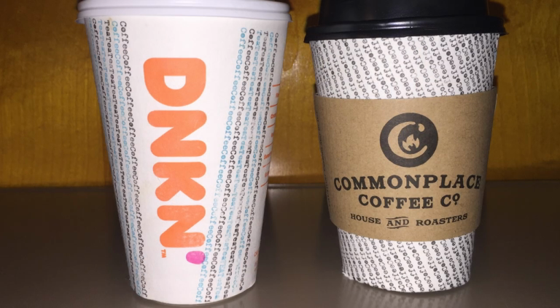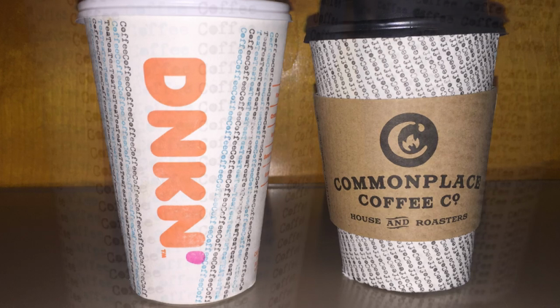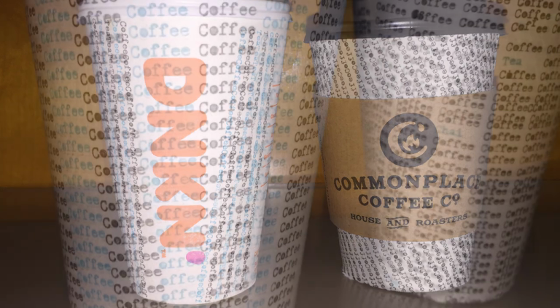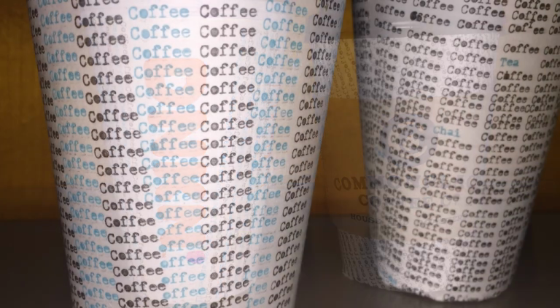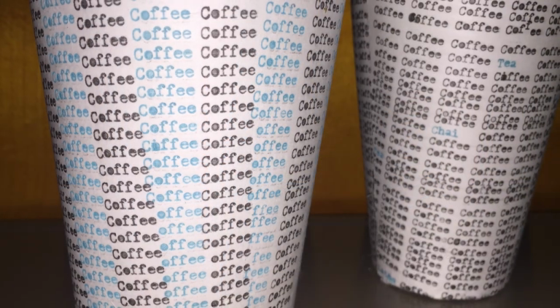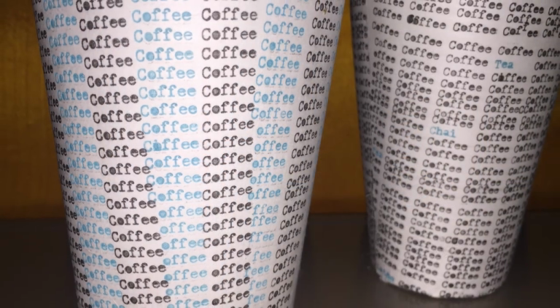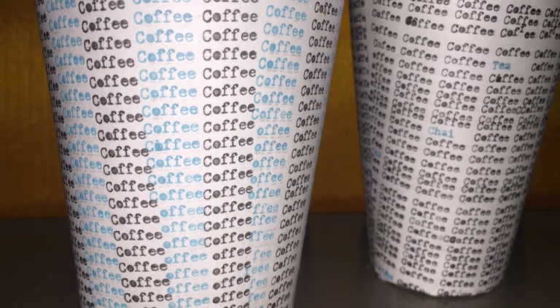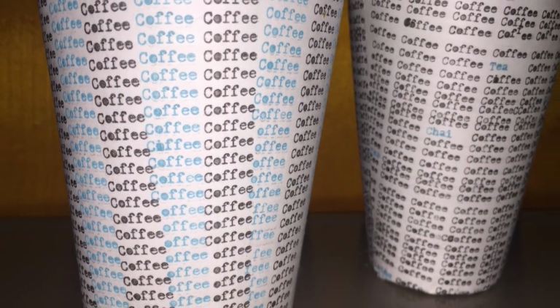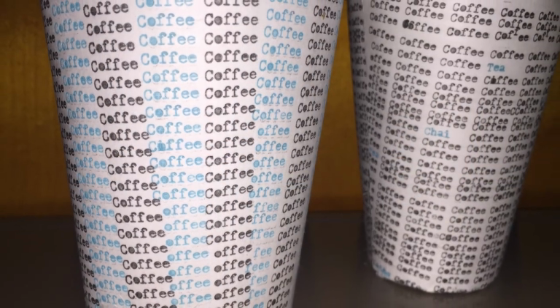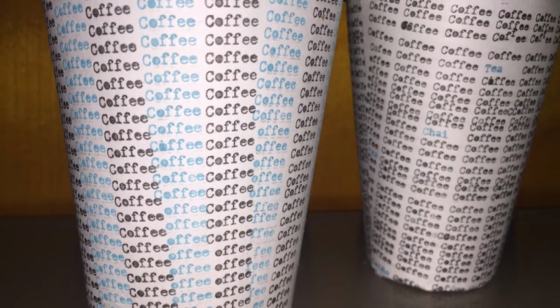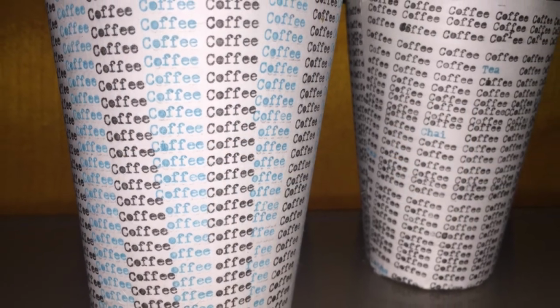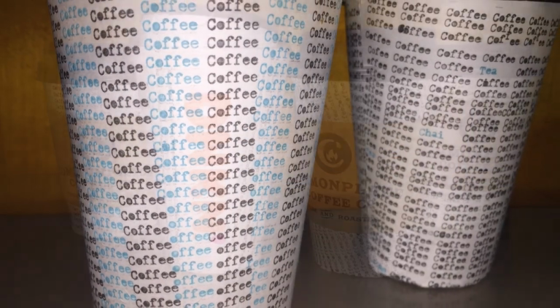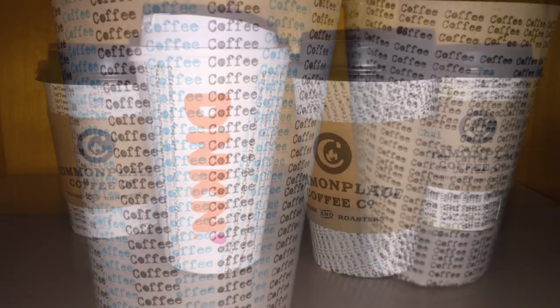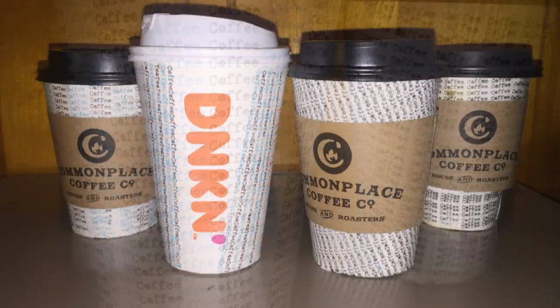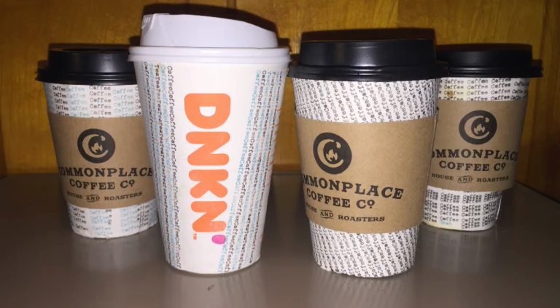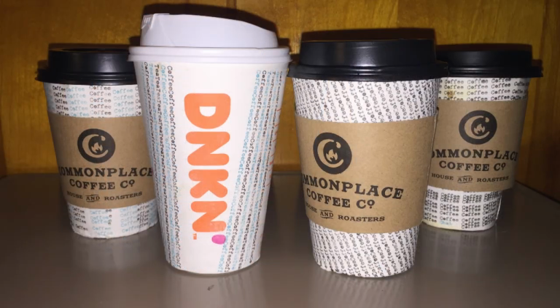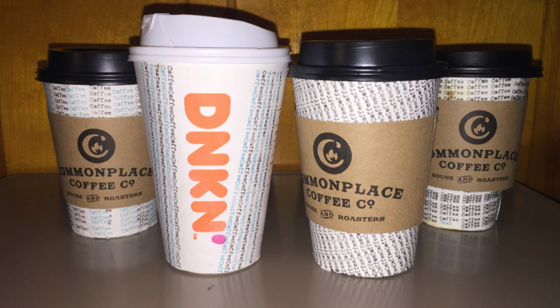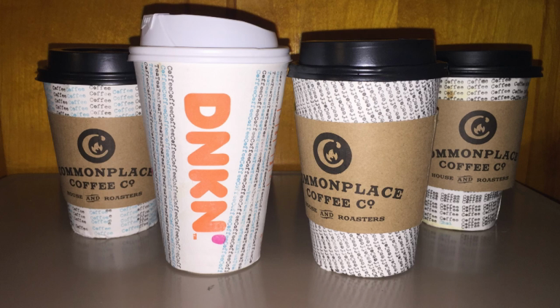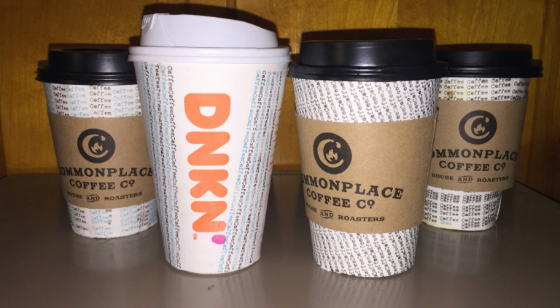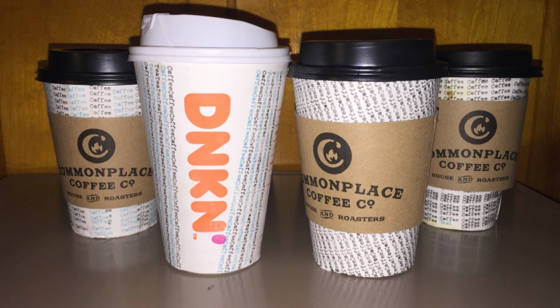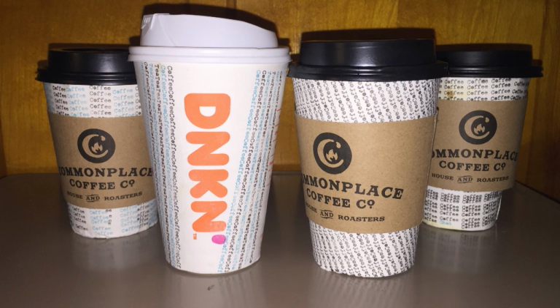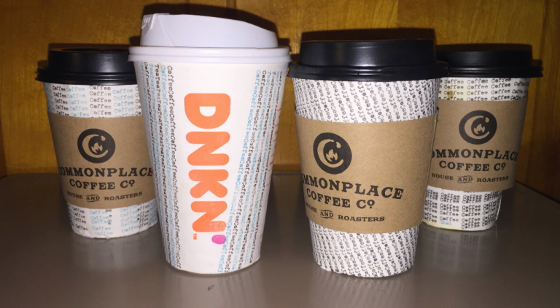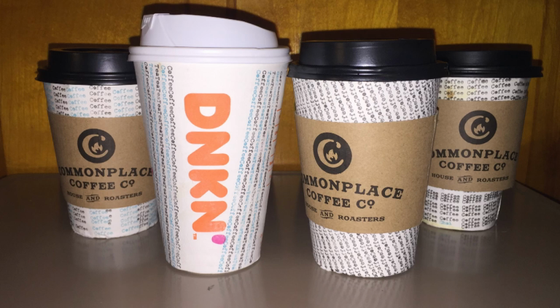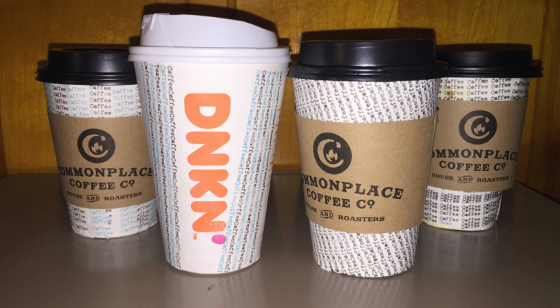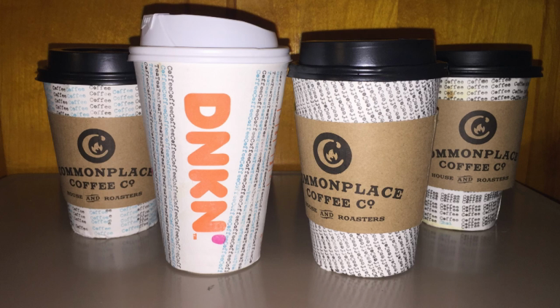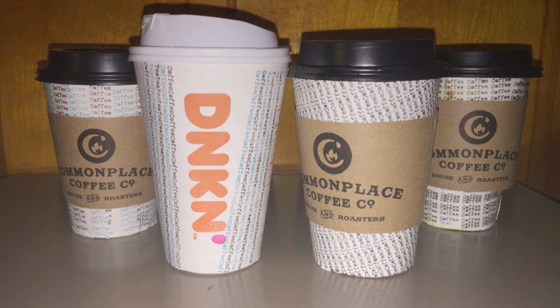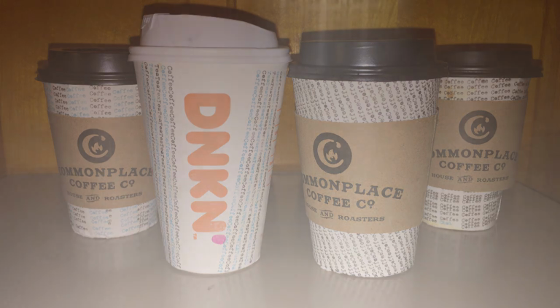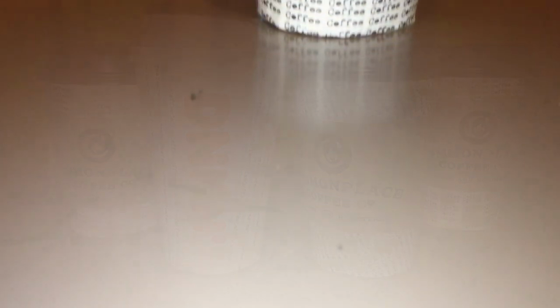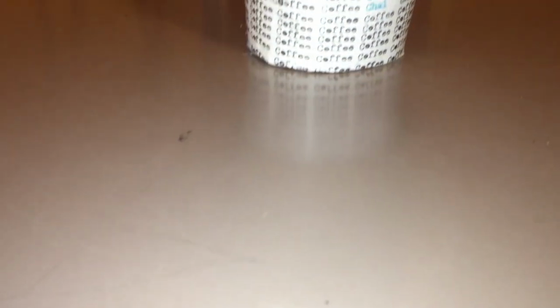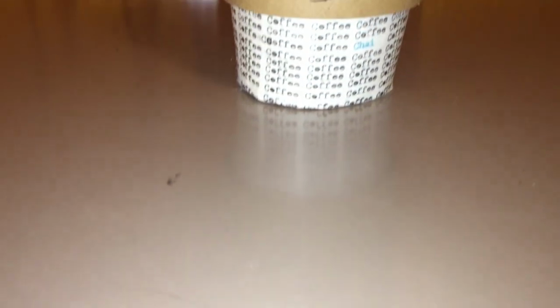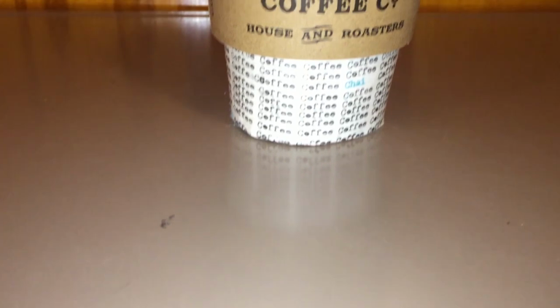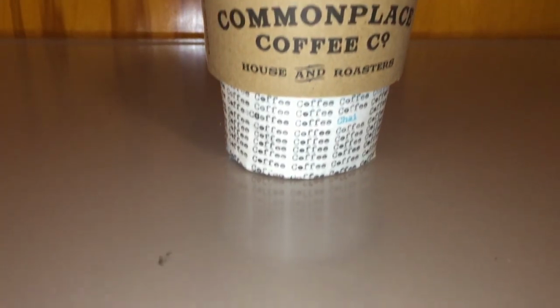Here are my original cups, haphazardly made for National Coffee Day, and here are my two more thought-out tests of typing on coffee cups. So, if I can type on the coffee cup, why can't I type on the coffee sleeve?